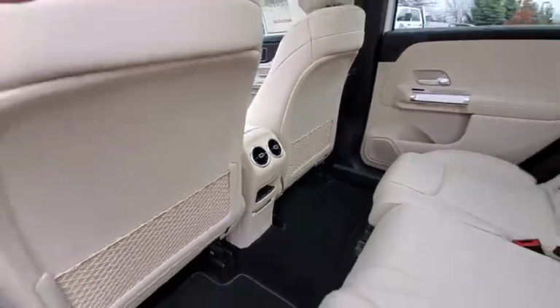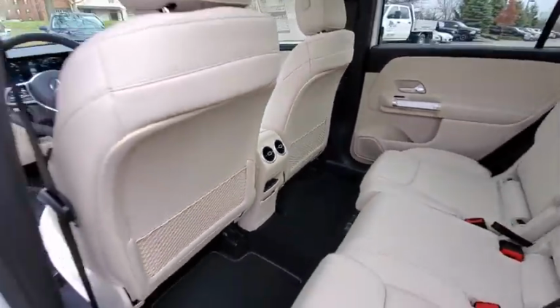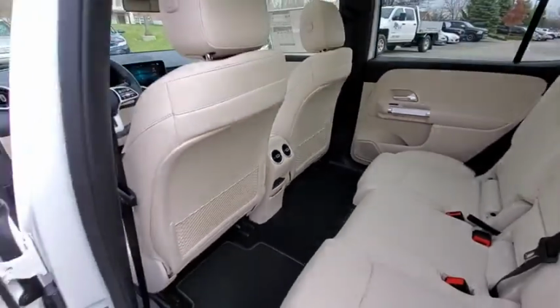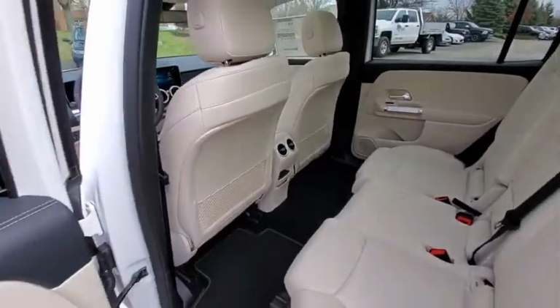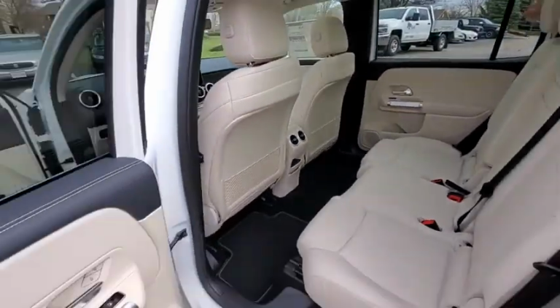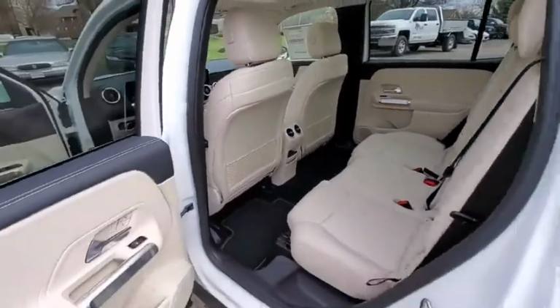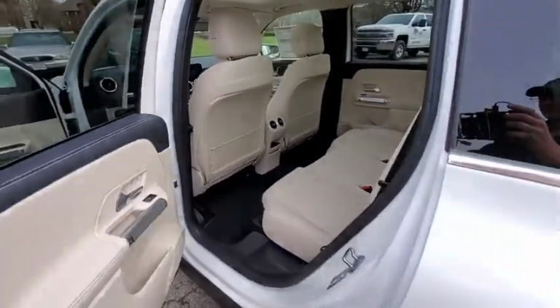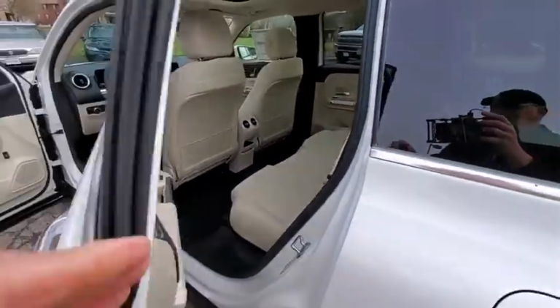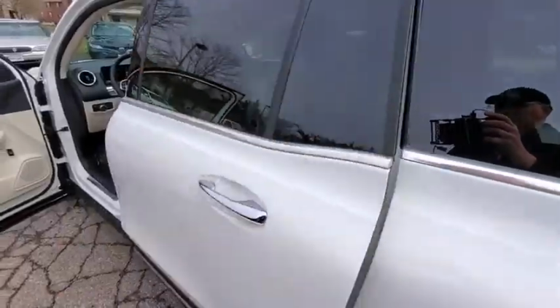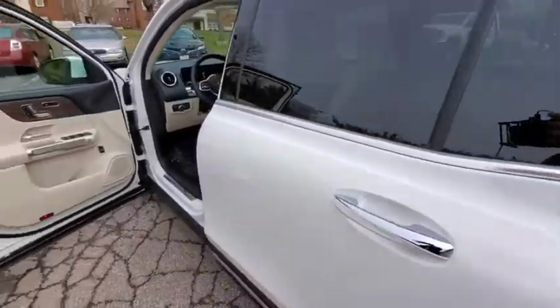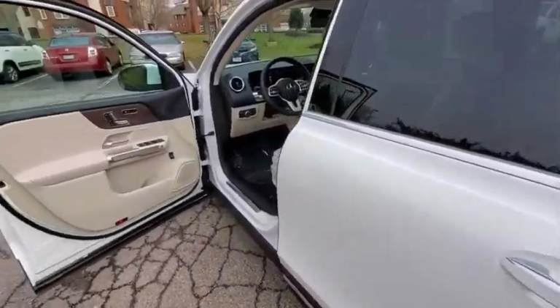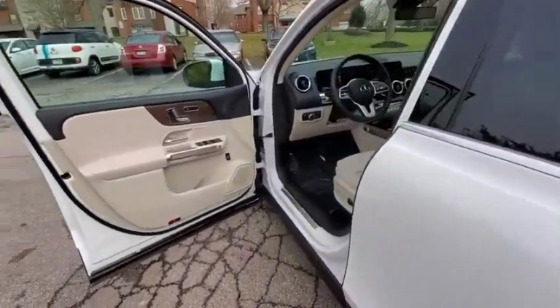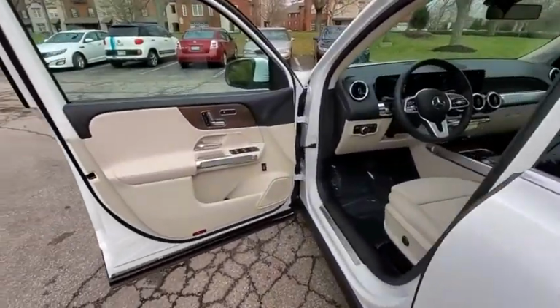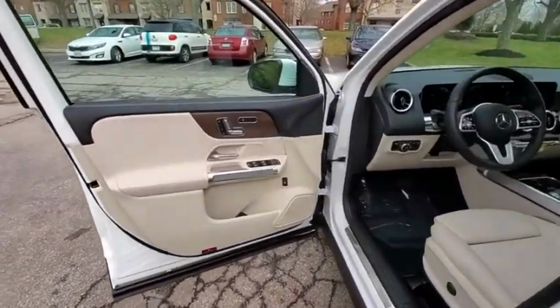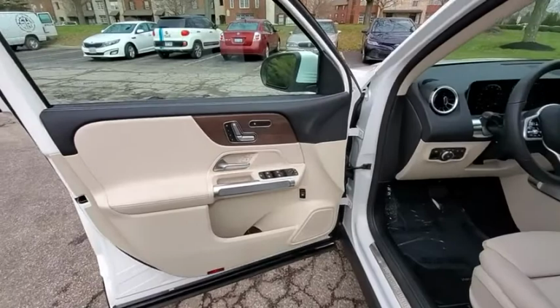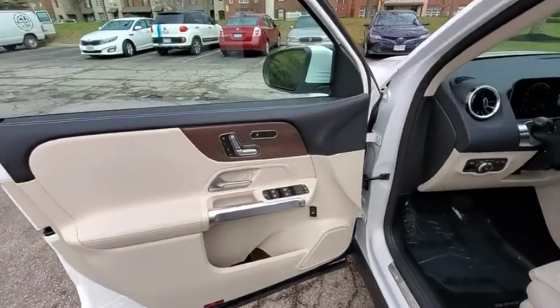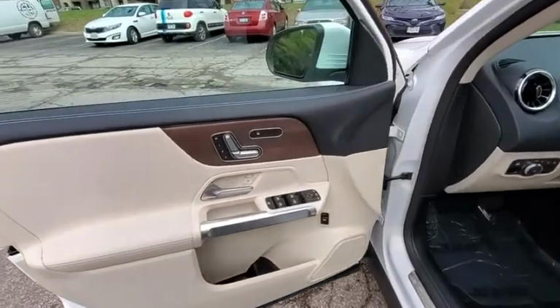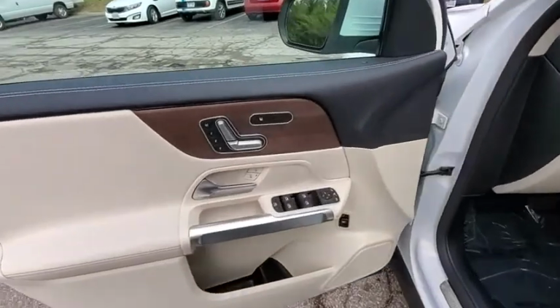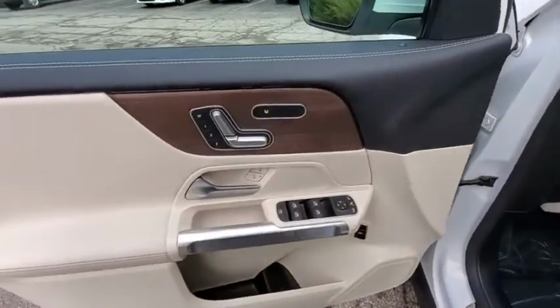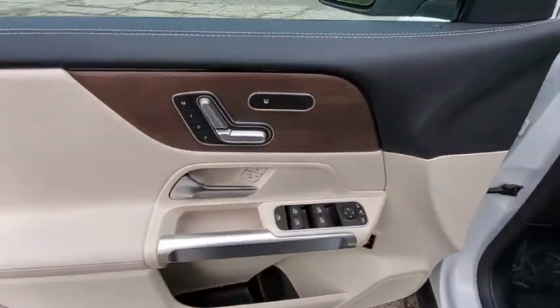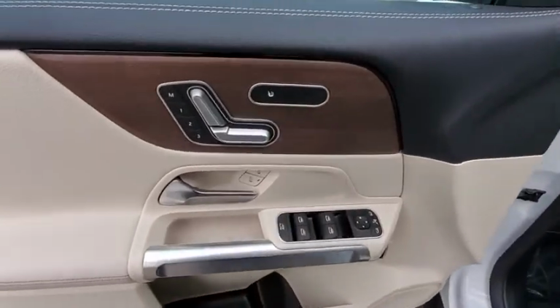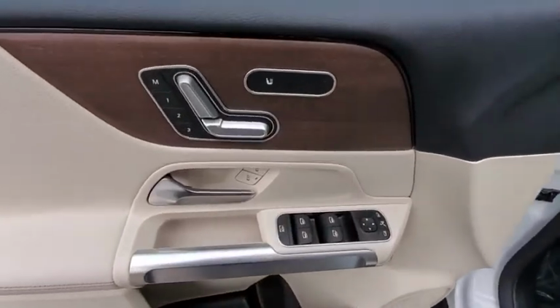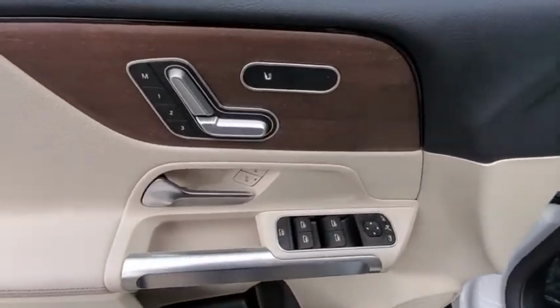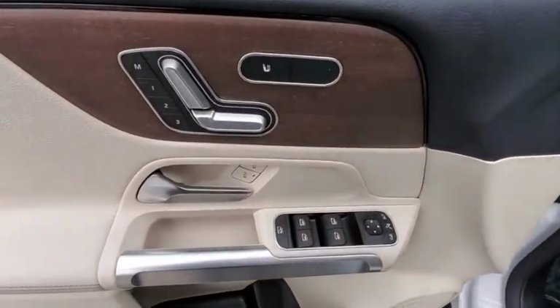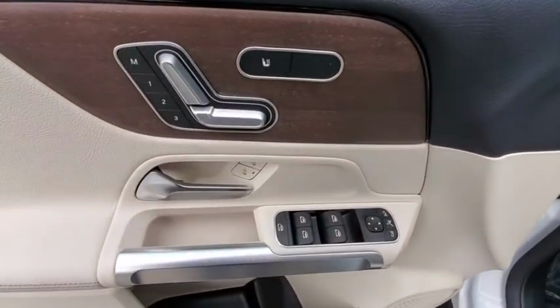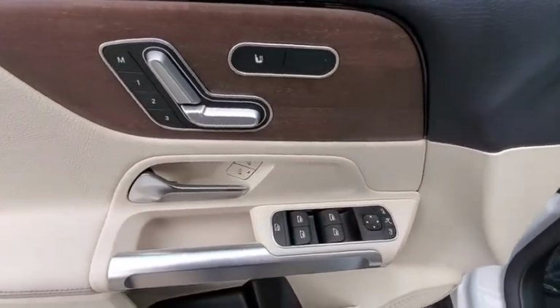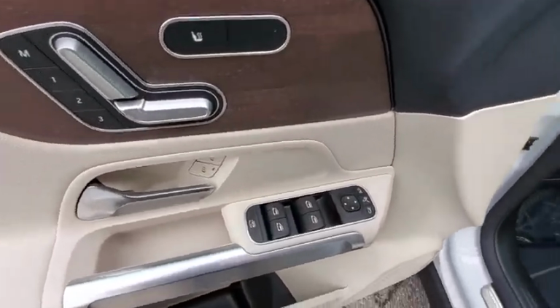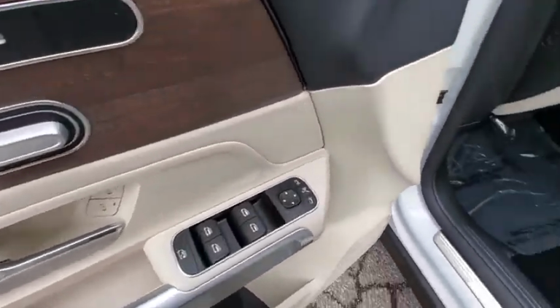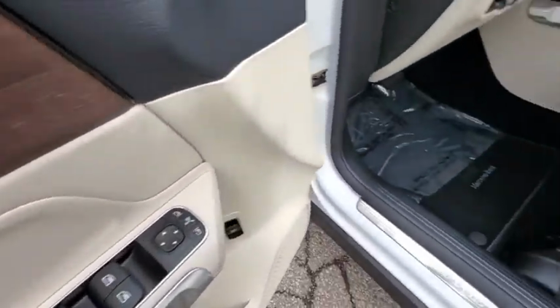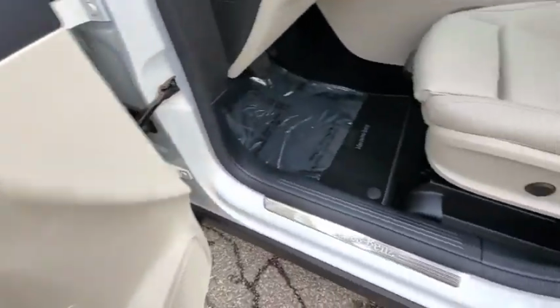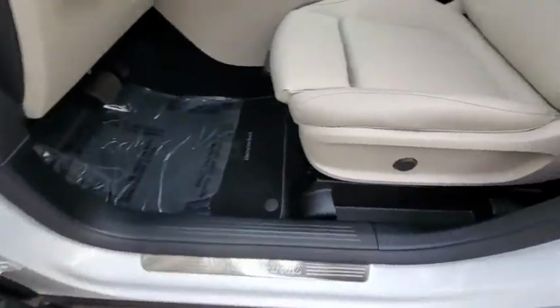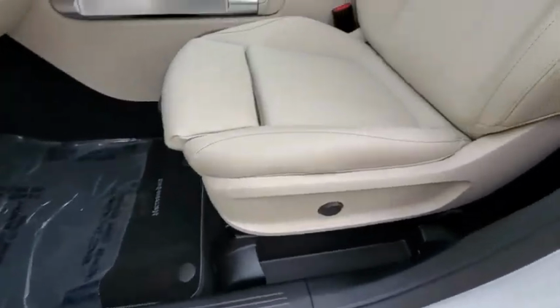Bluetooth, leather-wrapped steering wheel, adjustable steering wheel, power steering, keyless start, four-wheel disc brakes, cruise control, aluminum wheels, floor mats.